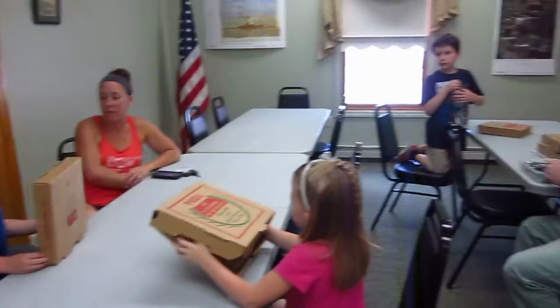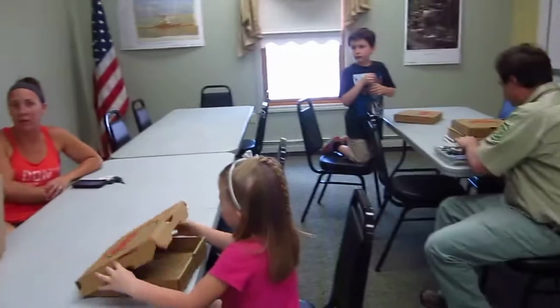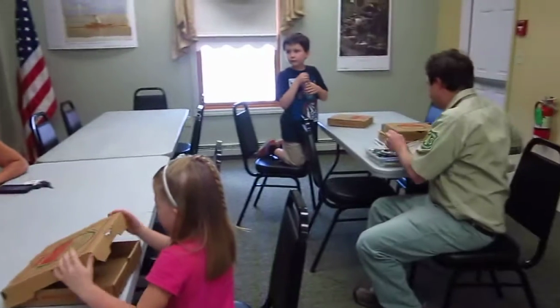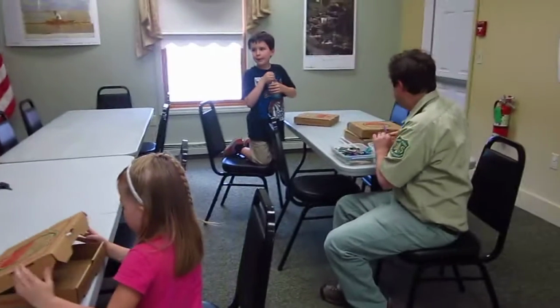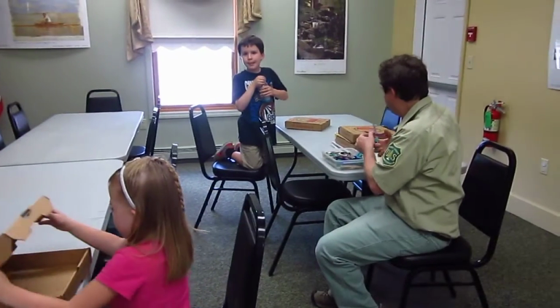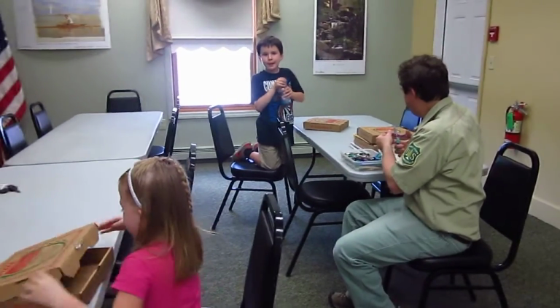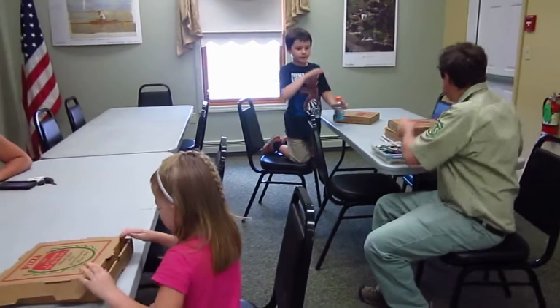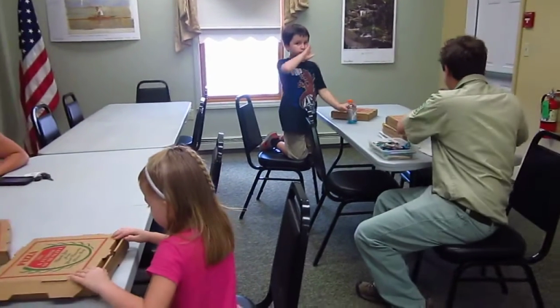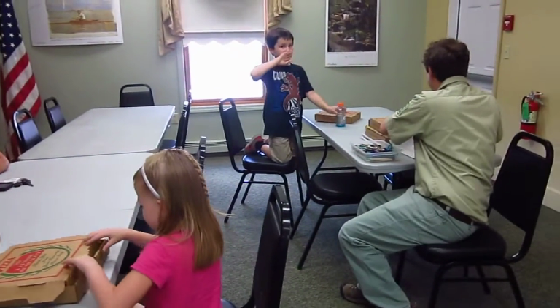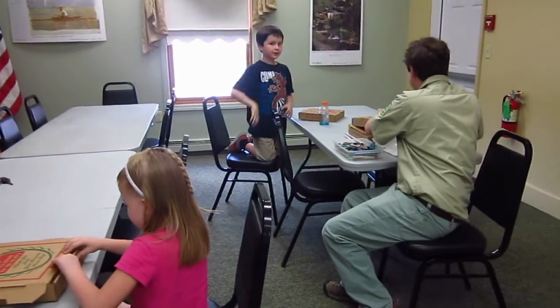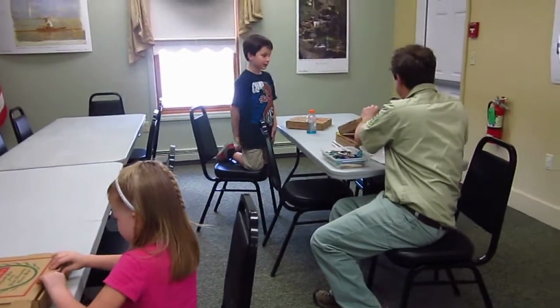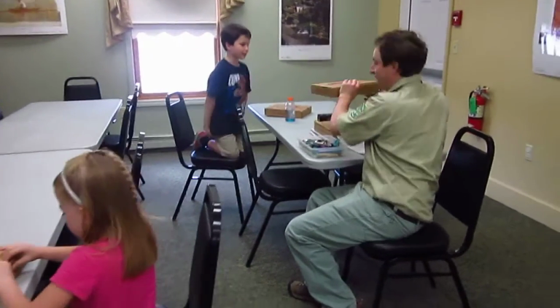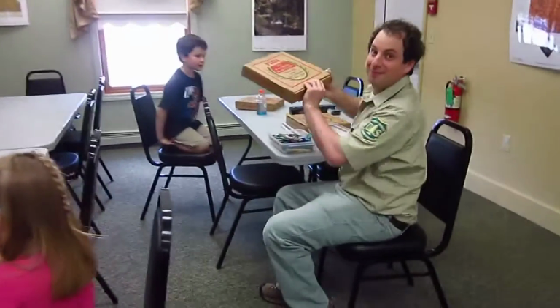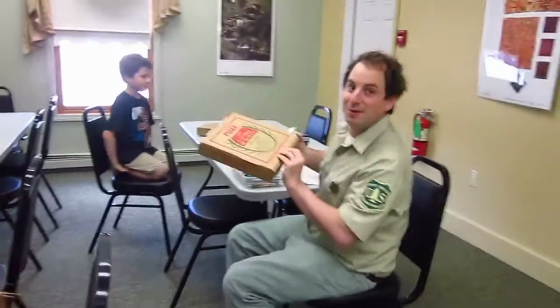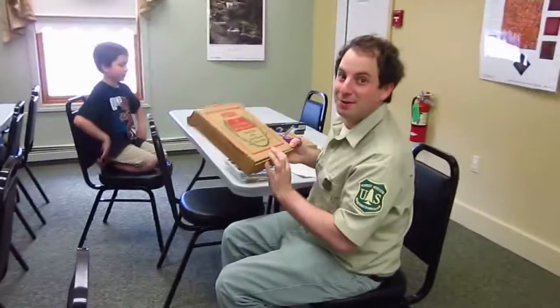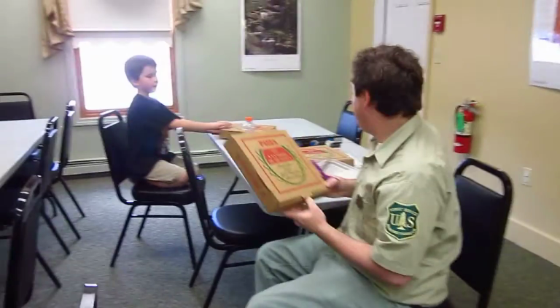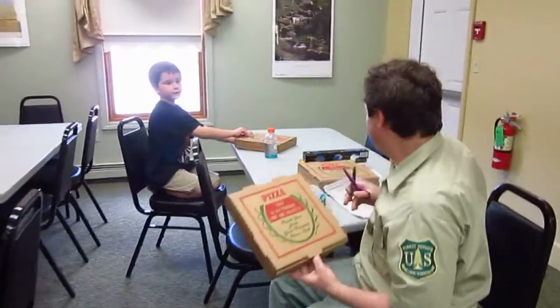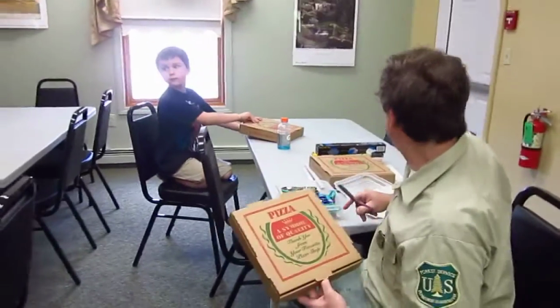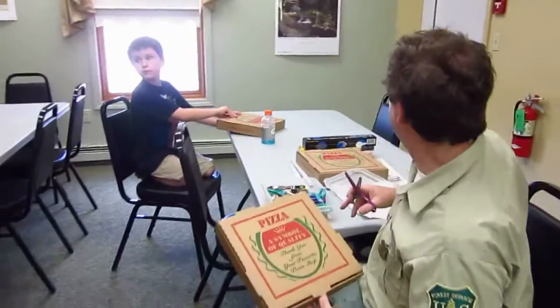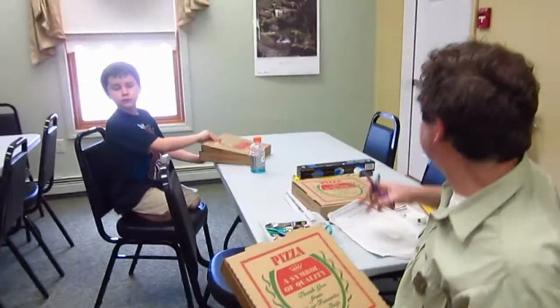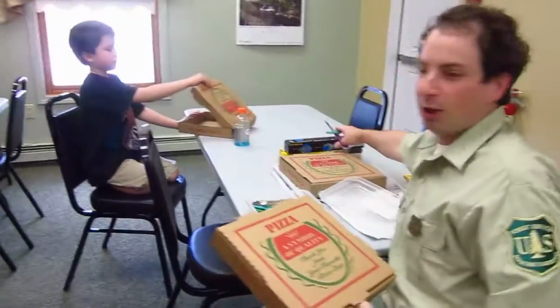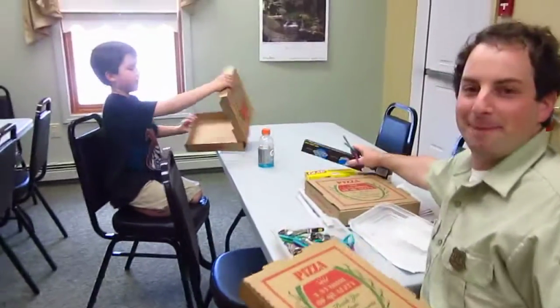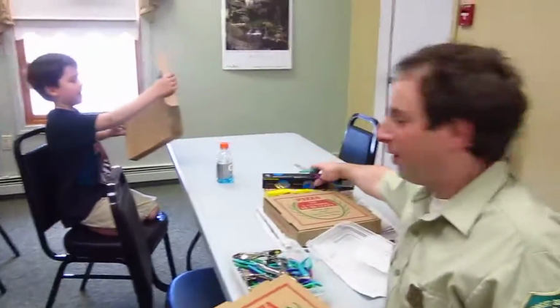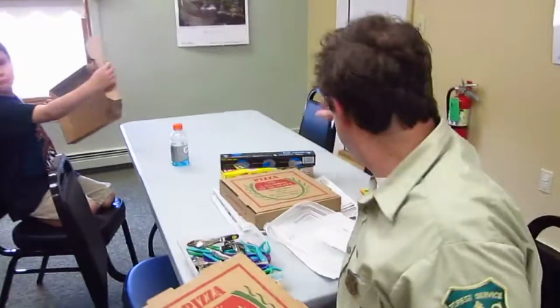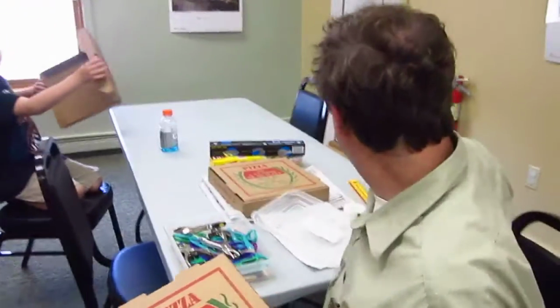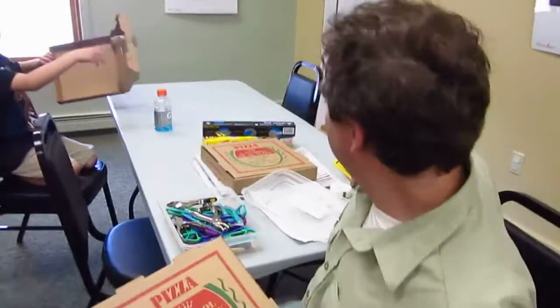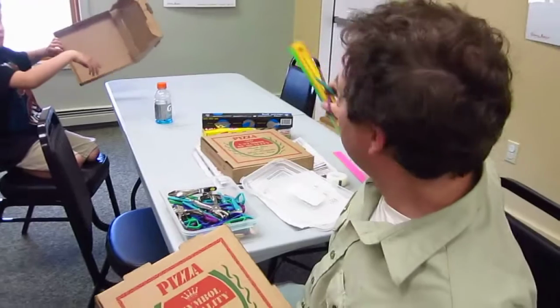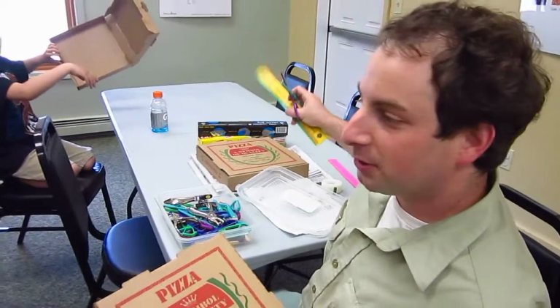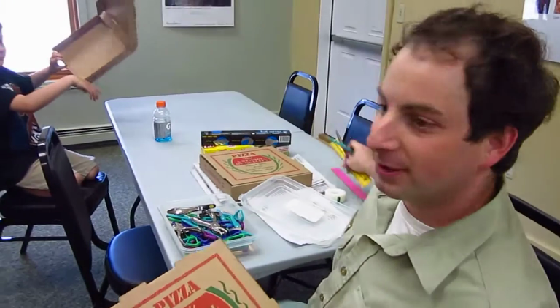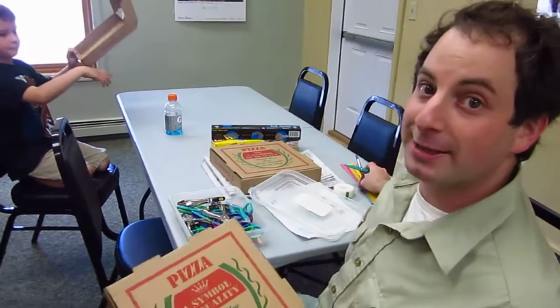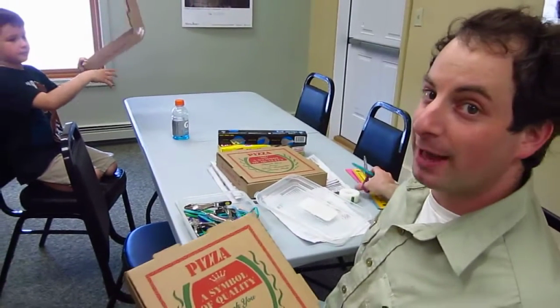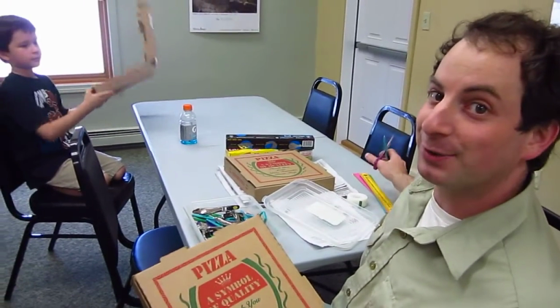We're making solar ovens out of pizza boxes. What else do we have here? Newspapers, scissors, aluminum foil, rulers, and some plastic wrap.